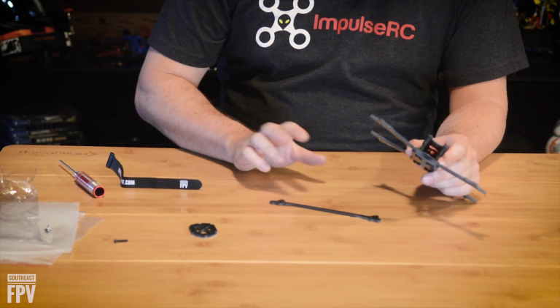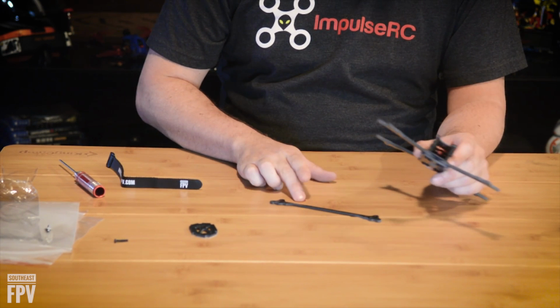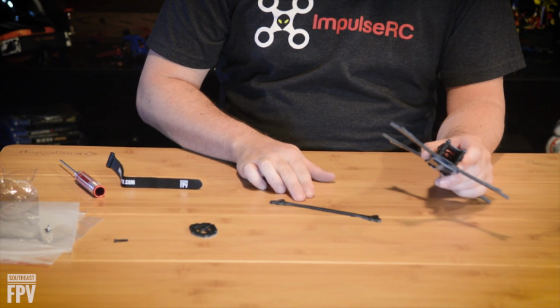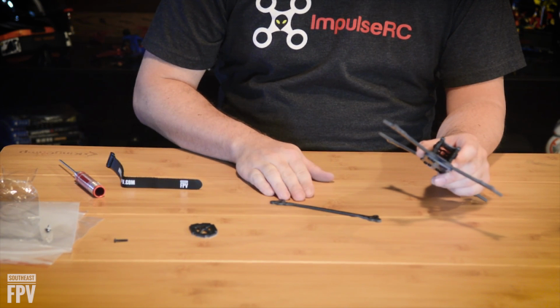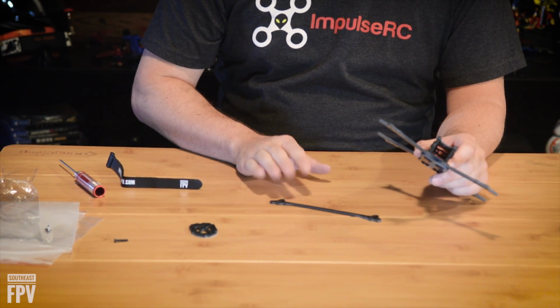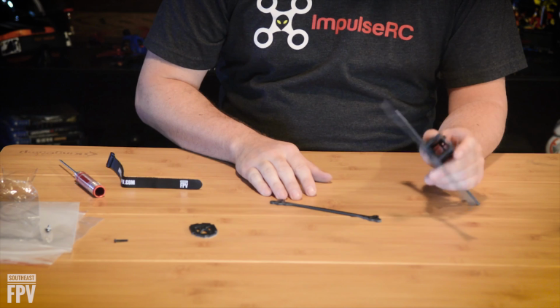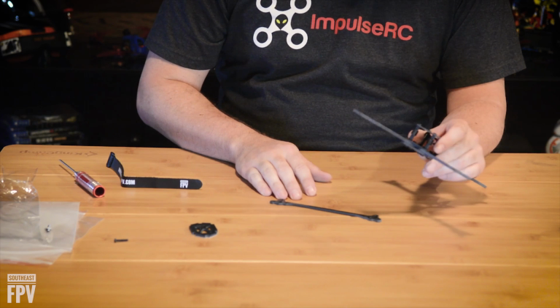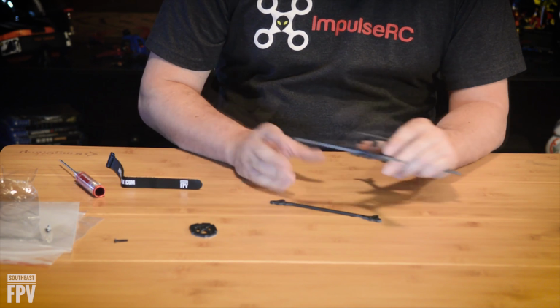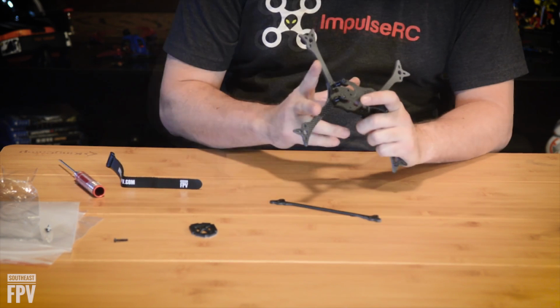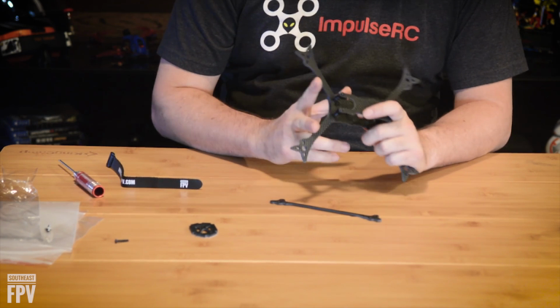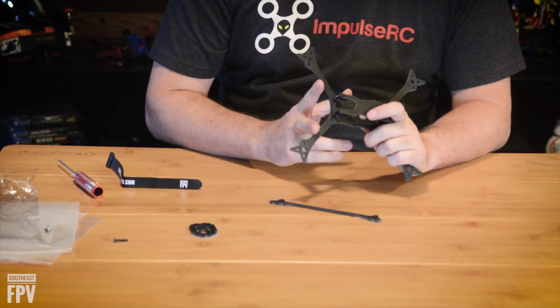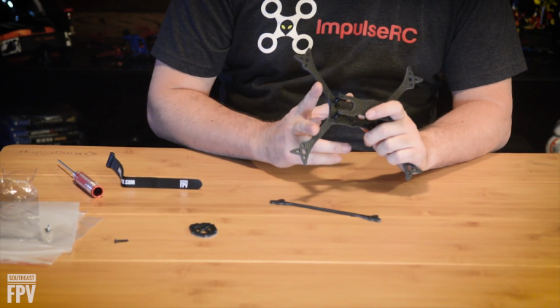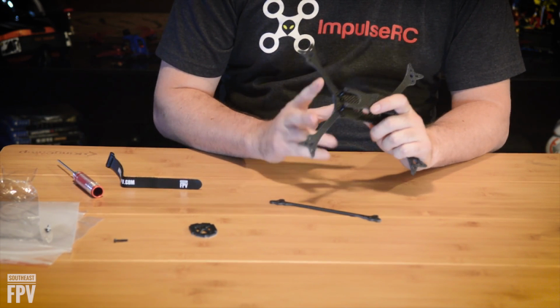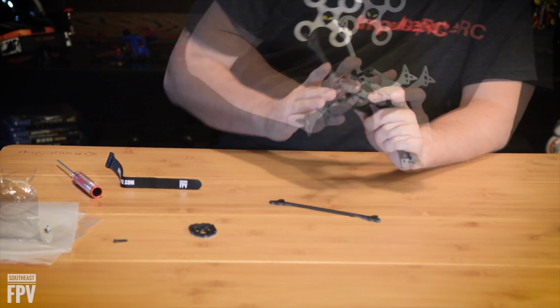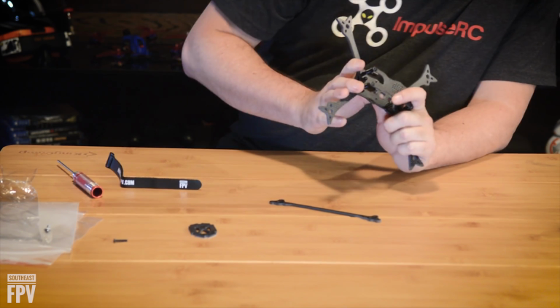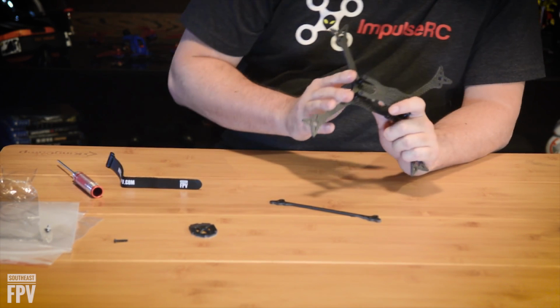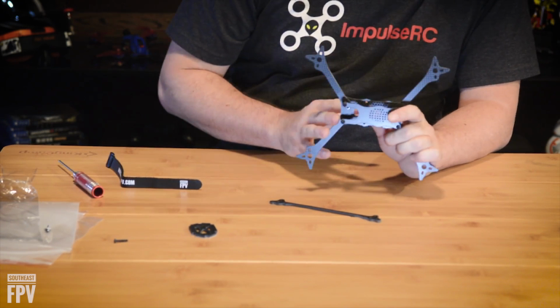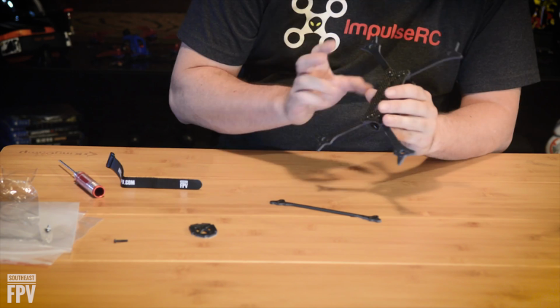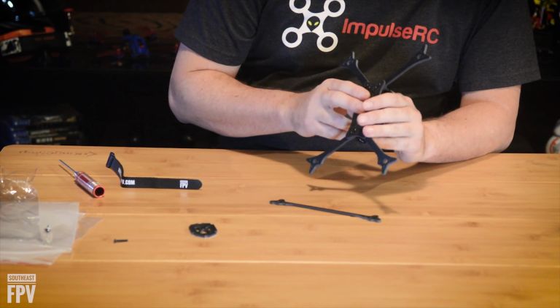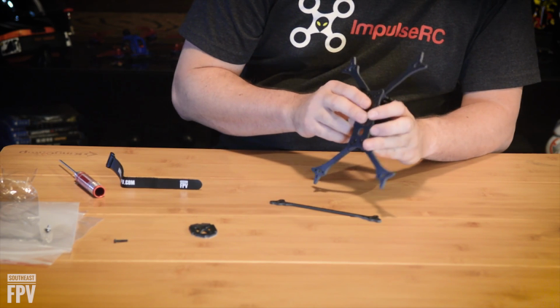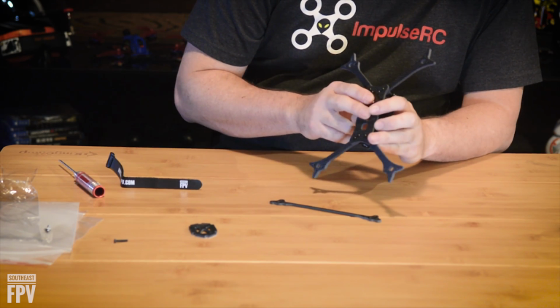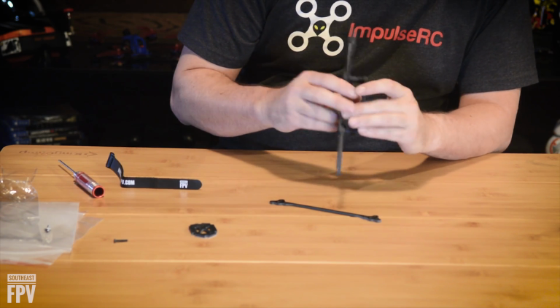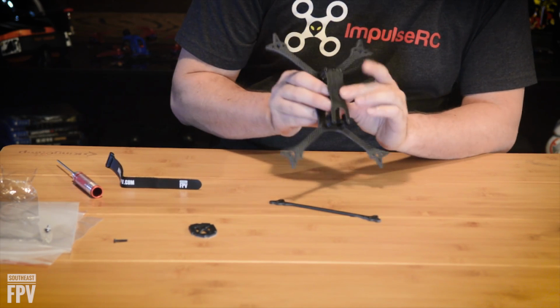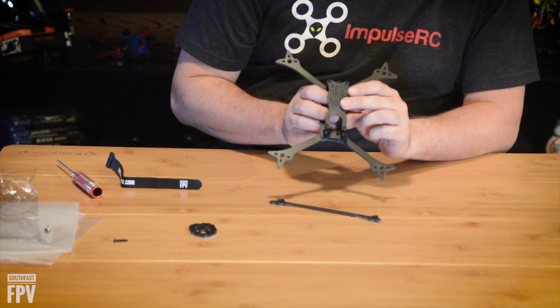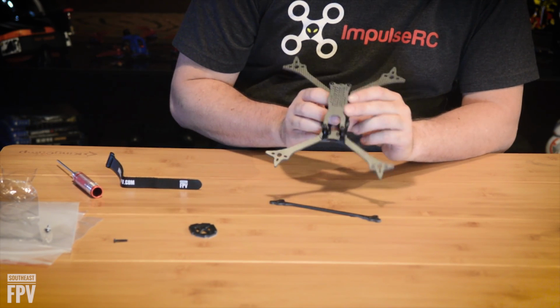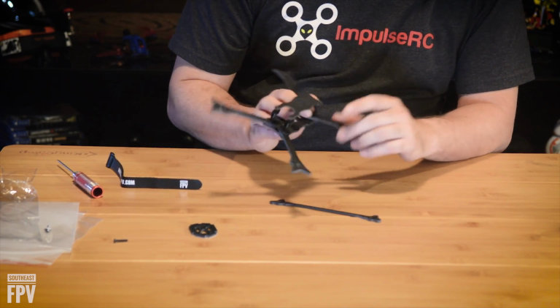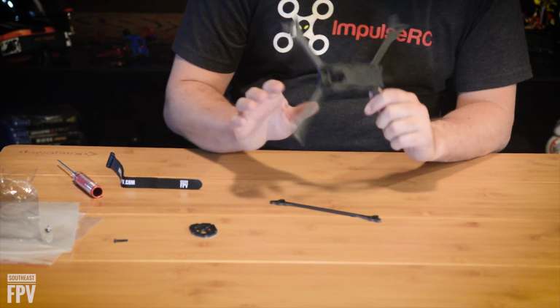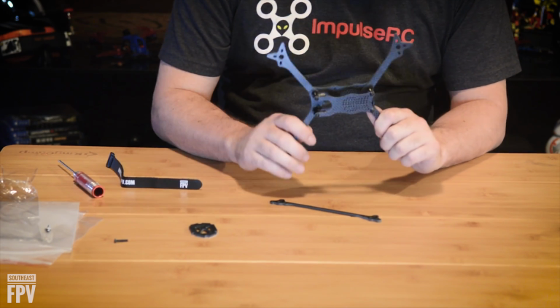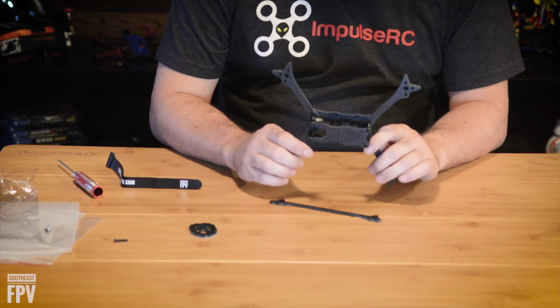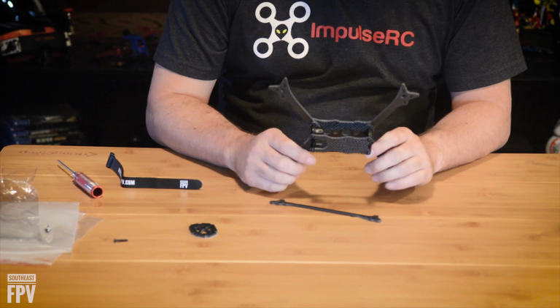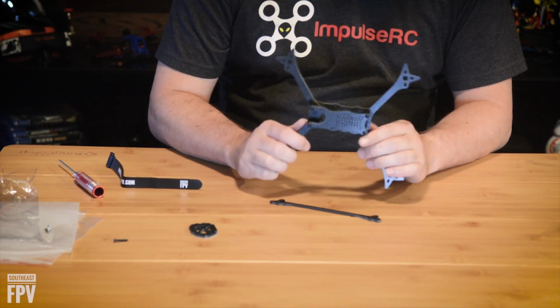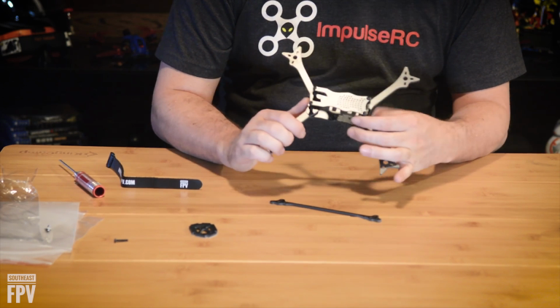It comes with one brace — you can buy extras for $8 each. You can buy additional arms for $7 for two of them. Base plates are $18, top plates are $13. The kit, as you see it, is $49.99.